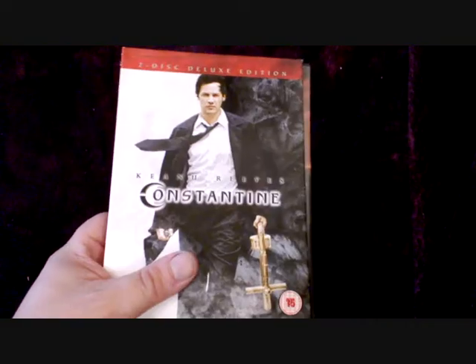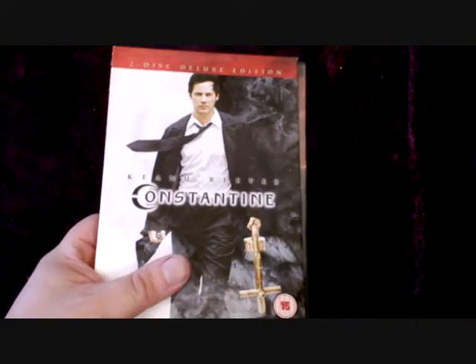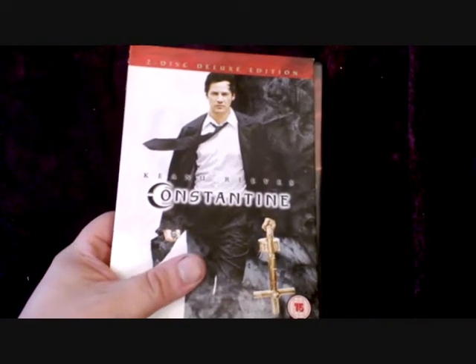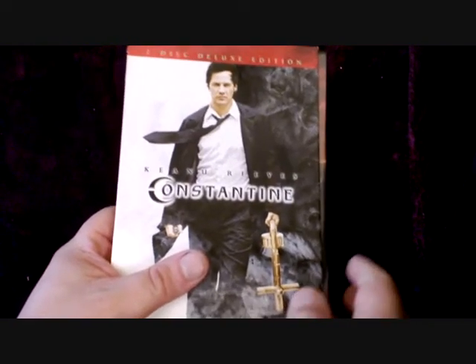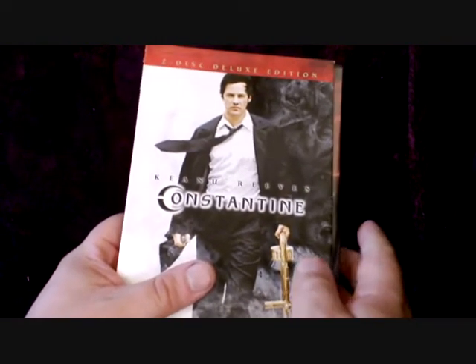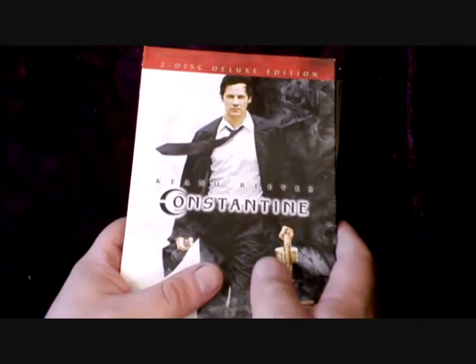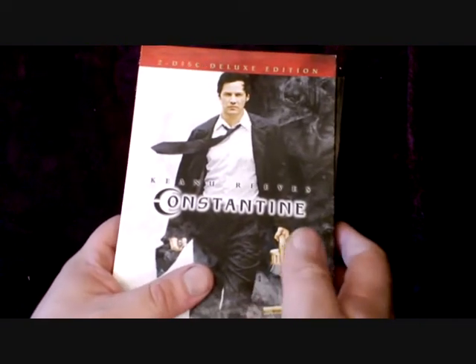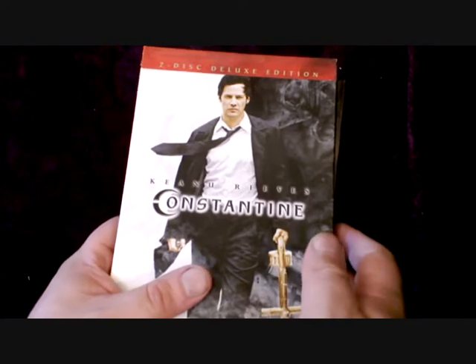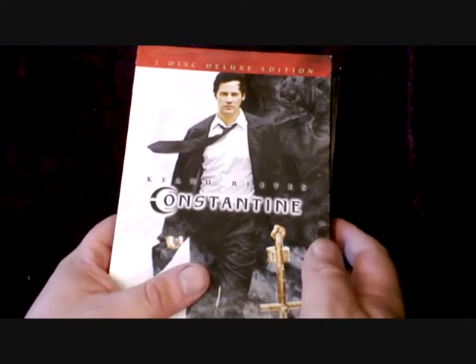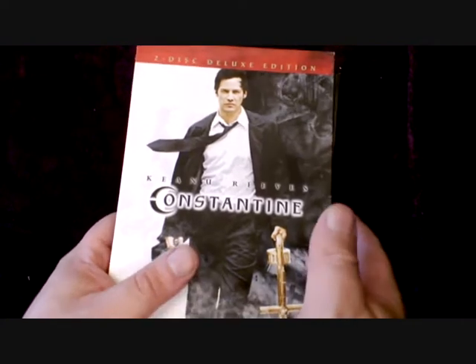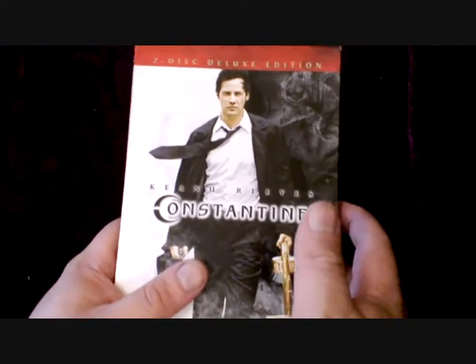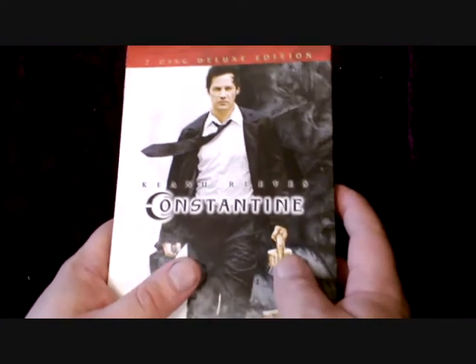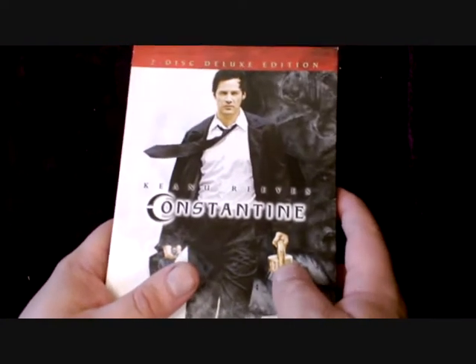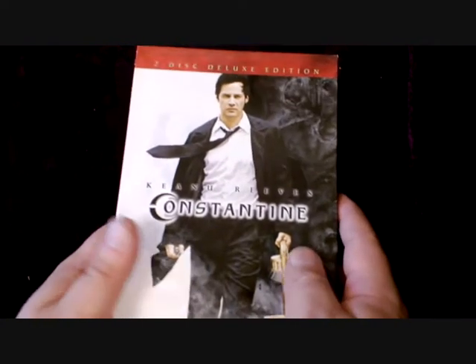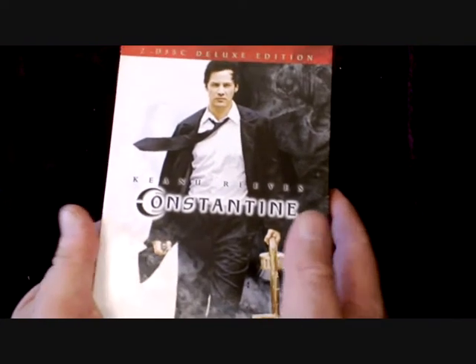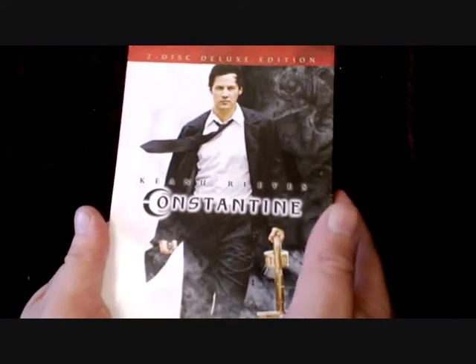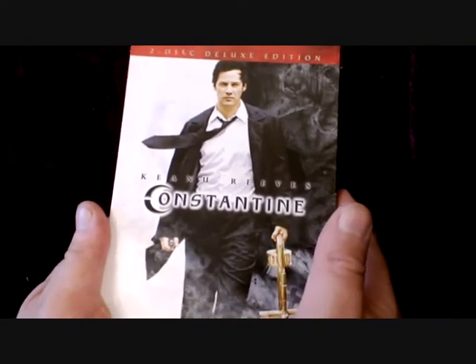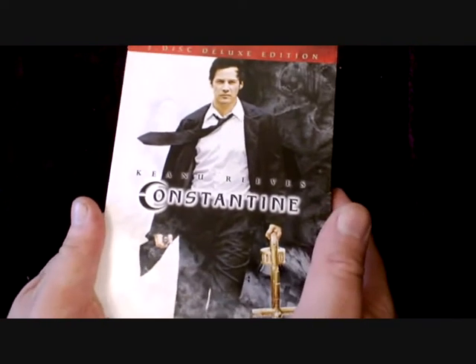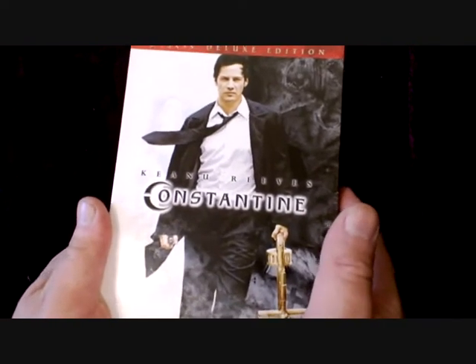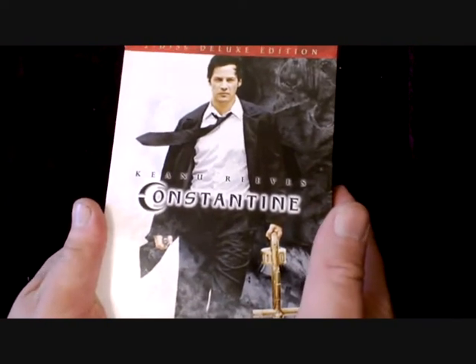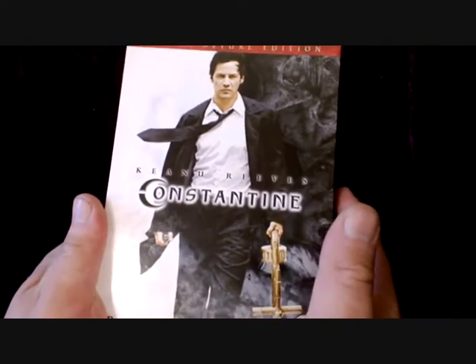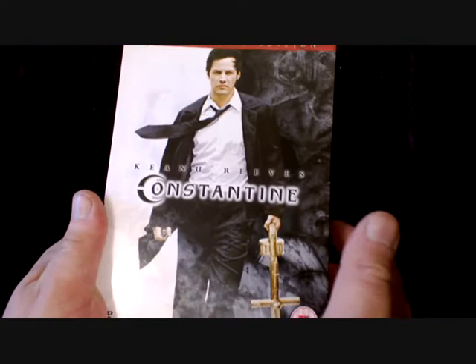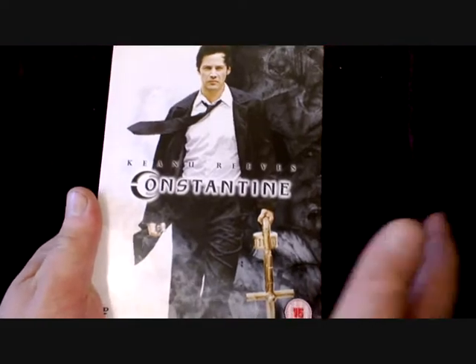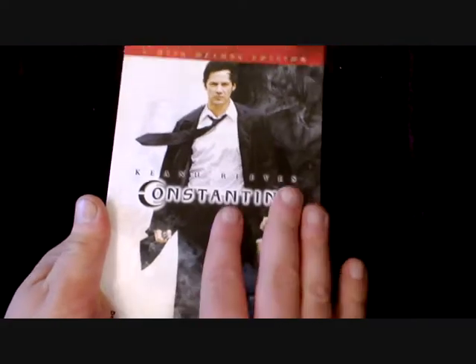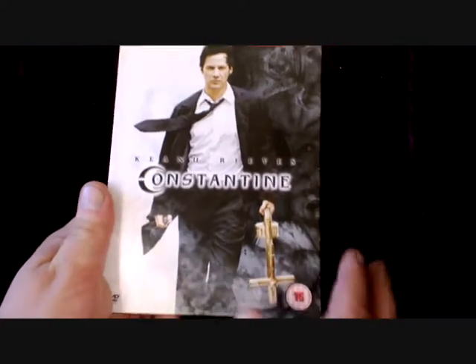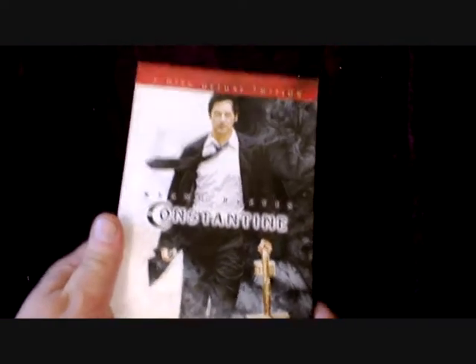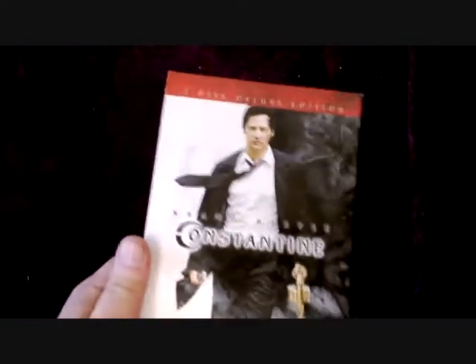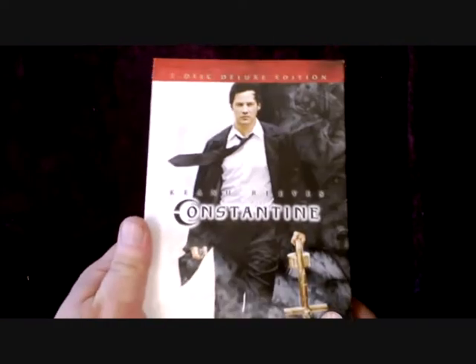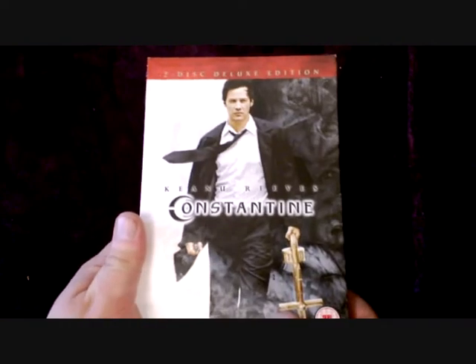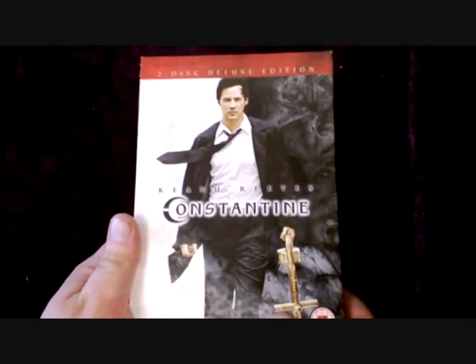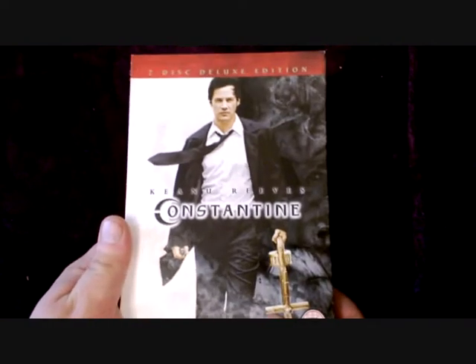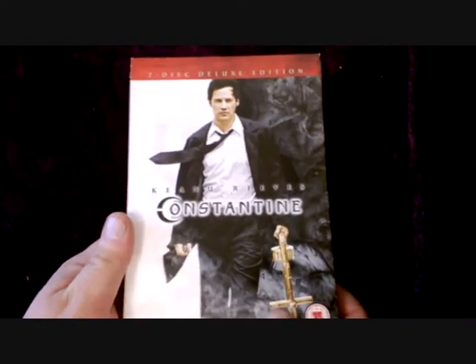Hi and welcome to the Geek Legion of Doom. This is a mini DVD unboxing review and I'll be having a retail exclusive edition of Constantine. I have to say I can't actually remember which retailer this was from.